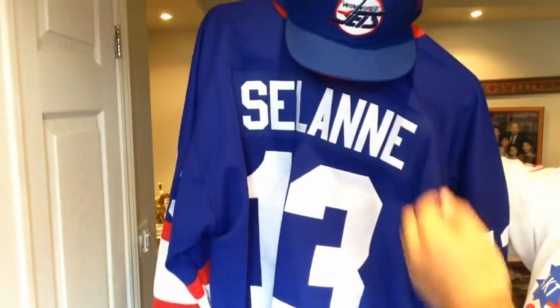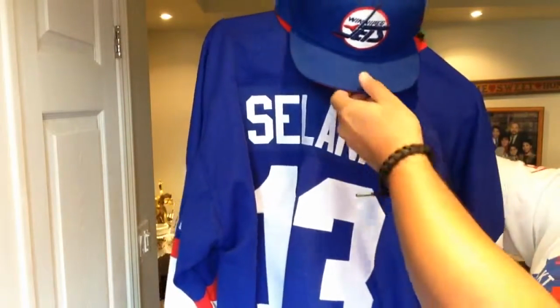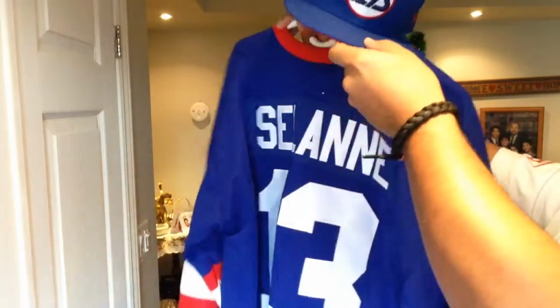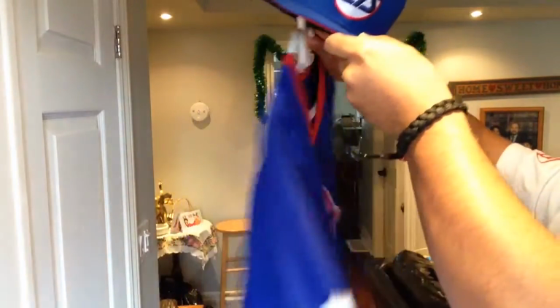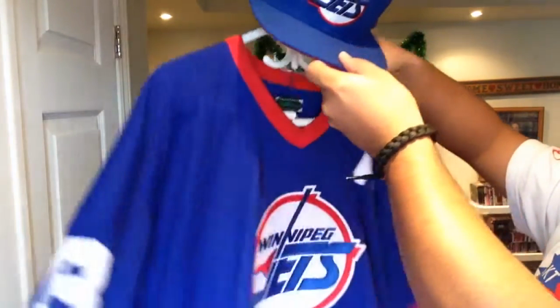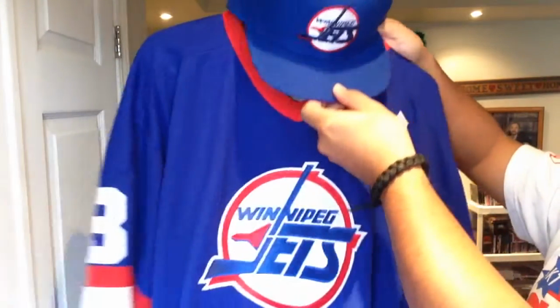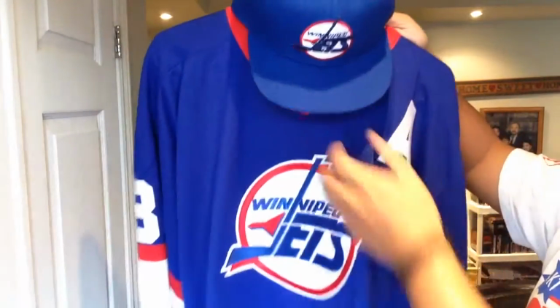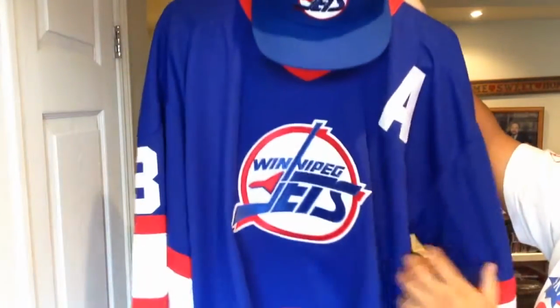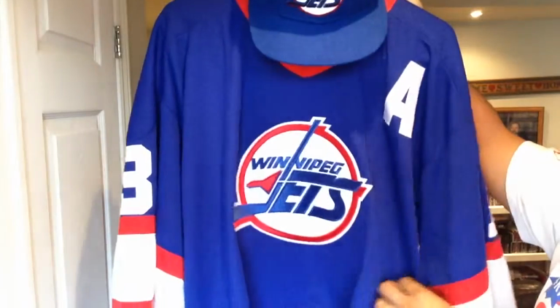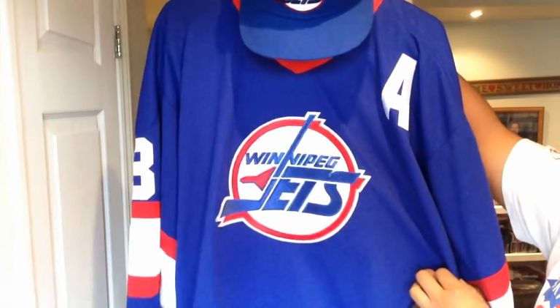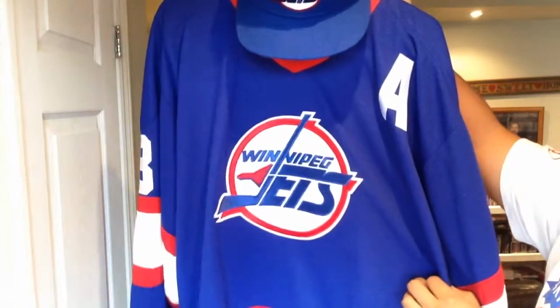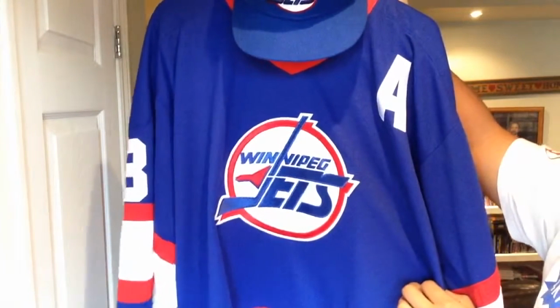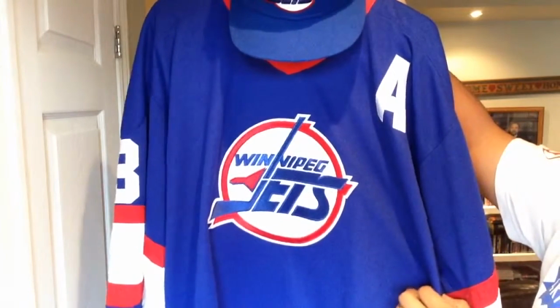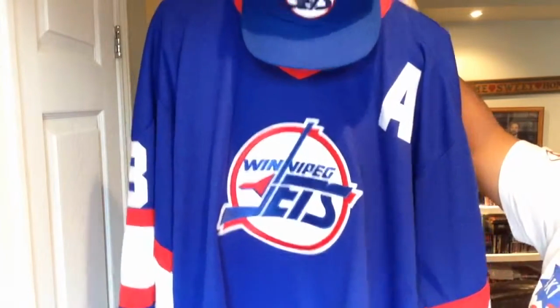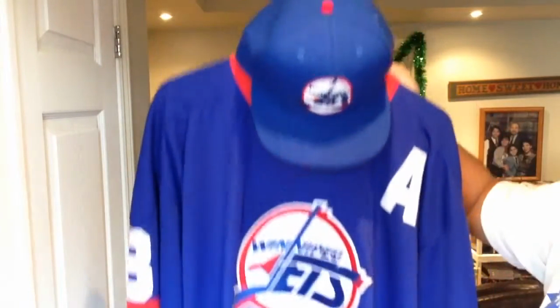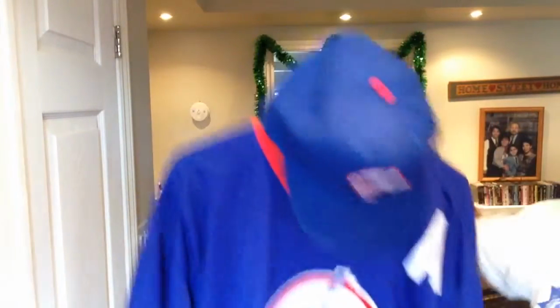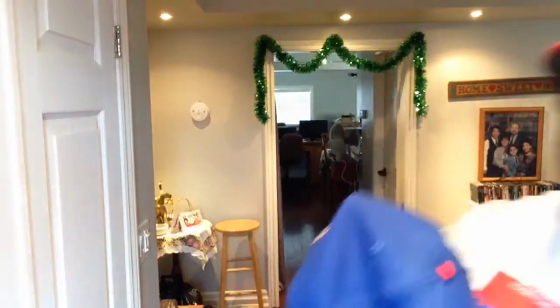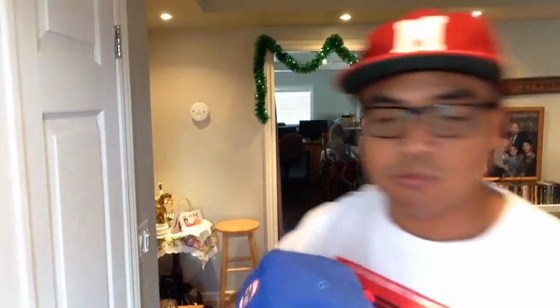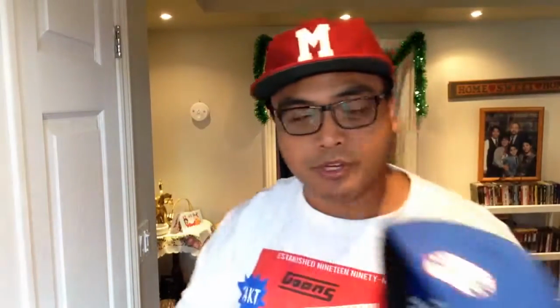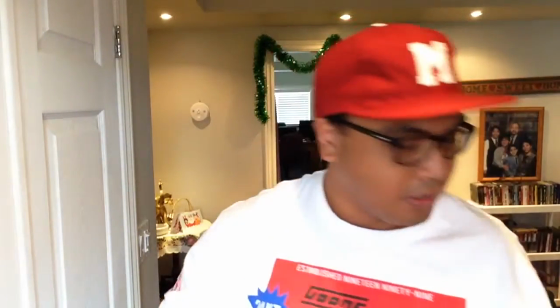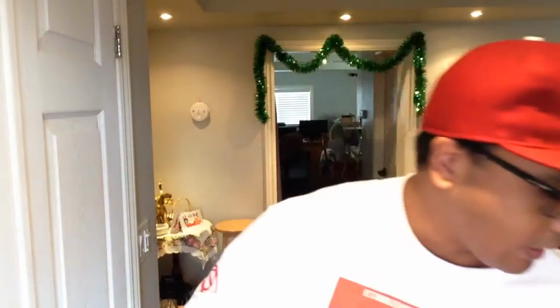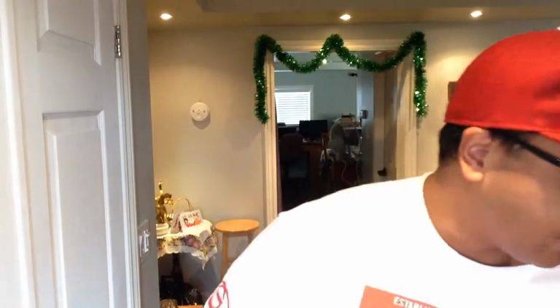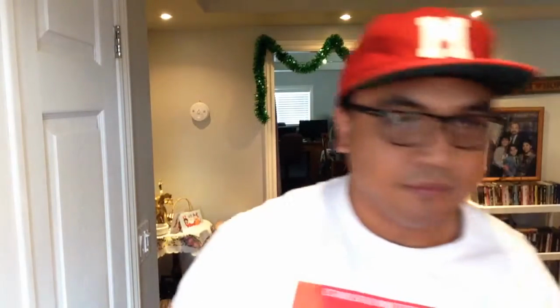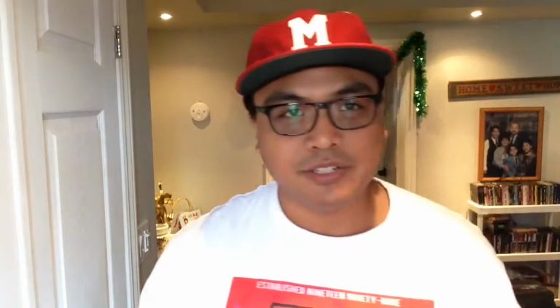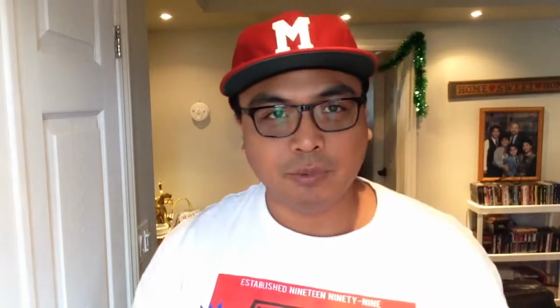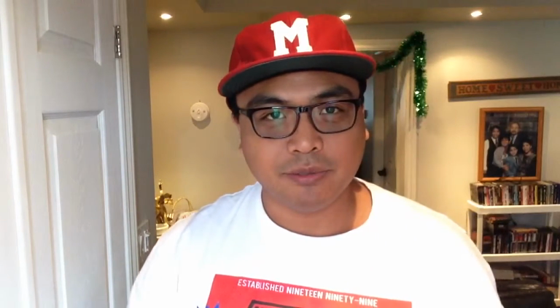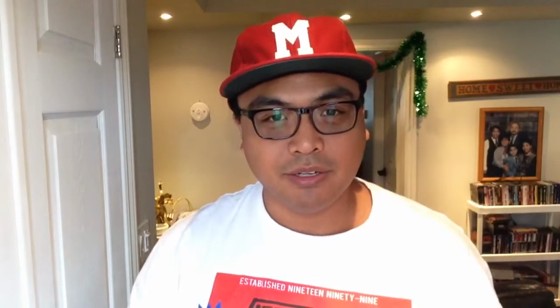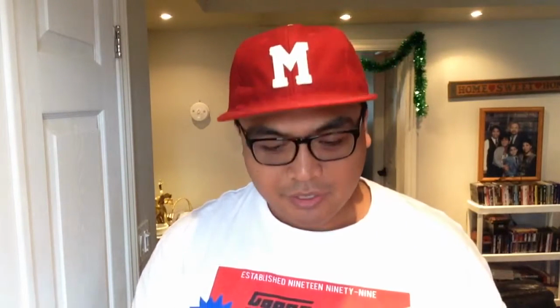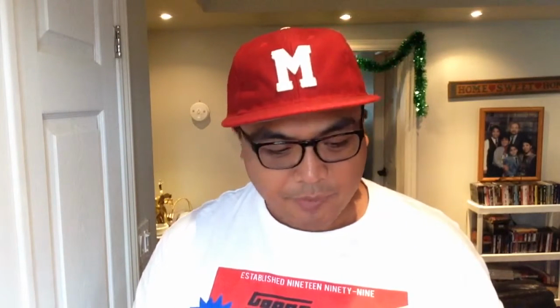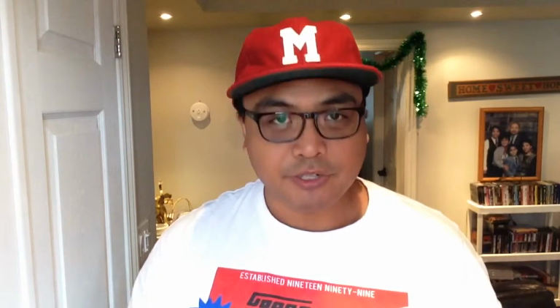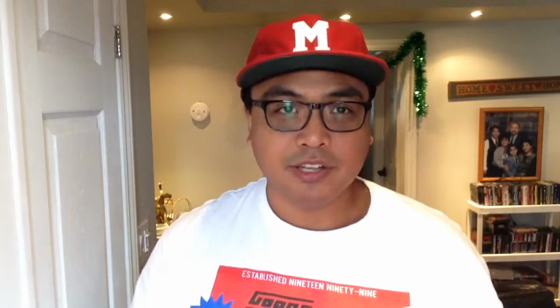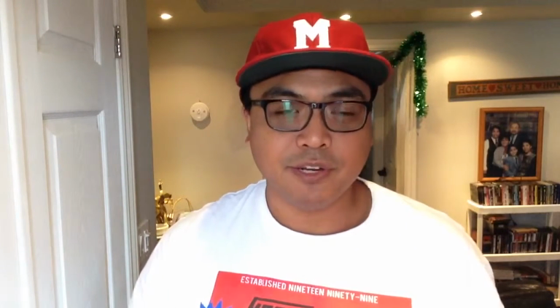76 goals in his rookie season for a rookie of the year award, and a 2007 Stanley Cup with Anaheim. Great career, great player. Yeah, just a great way to cap off my jersey collection for the year.